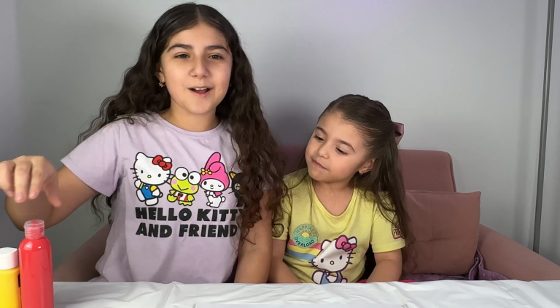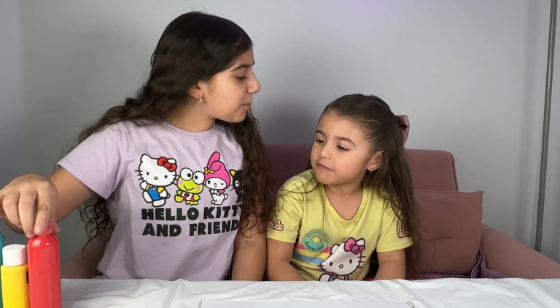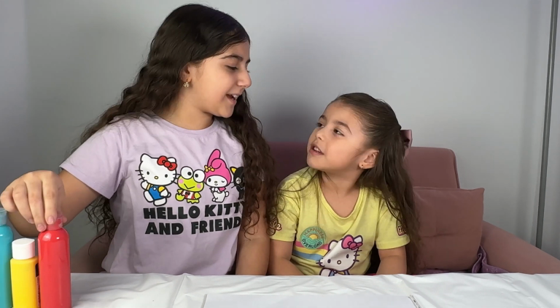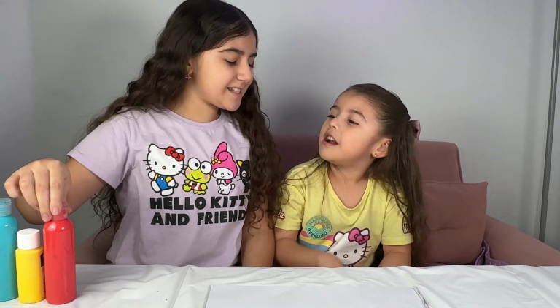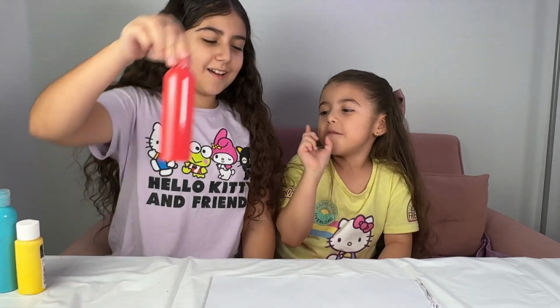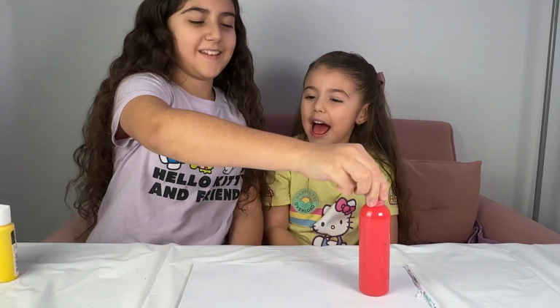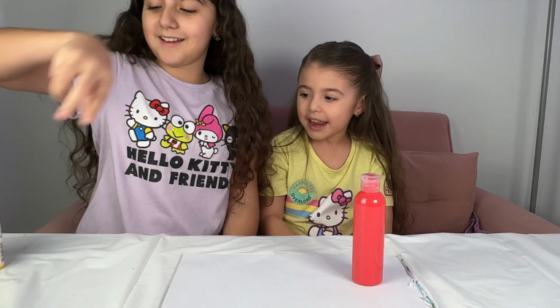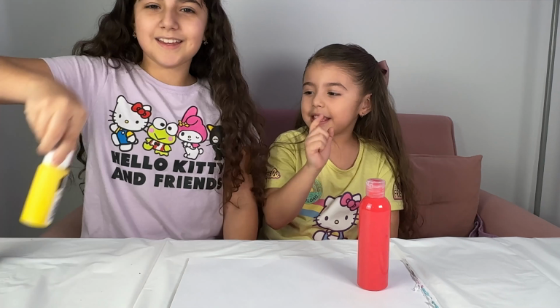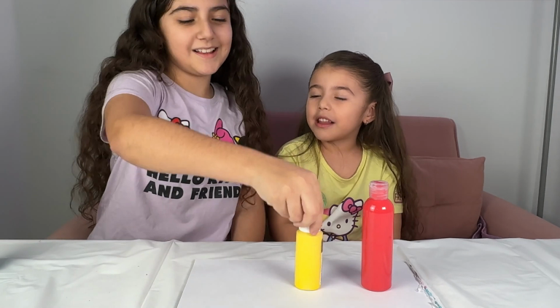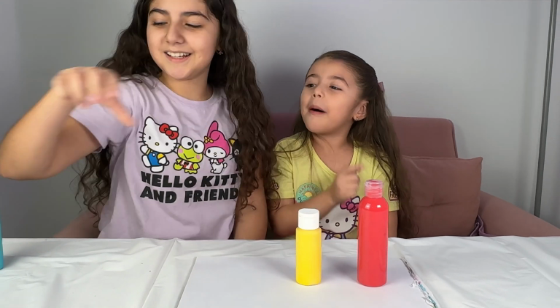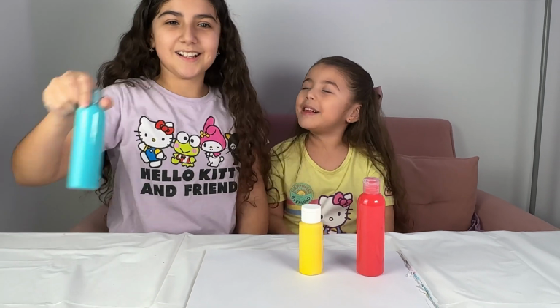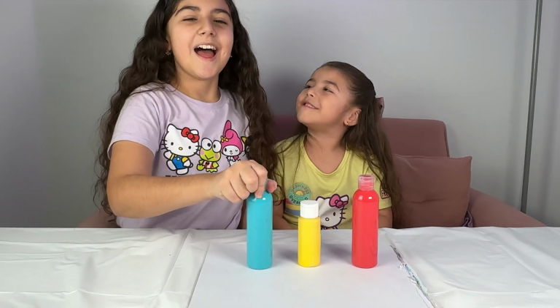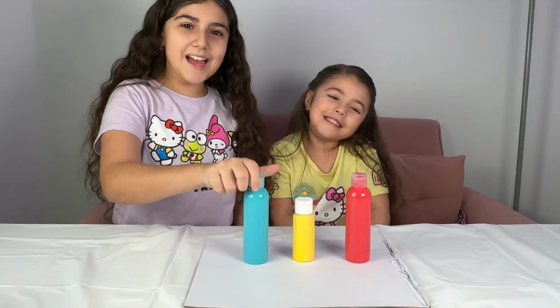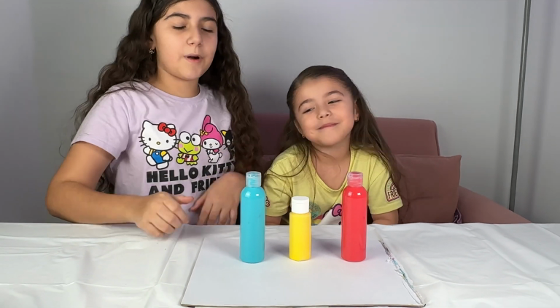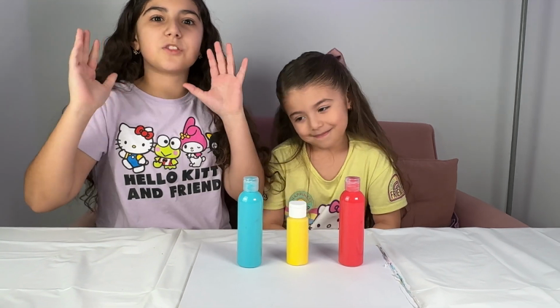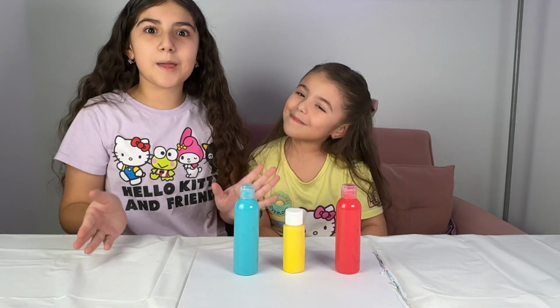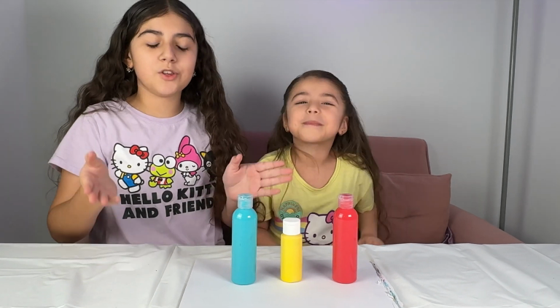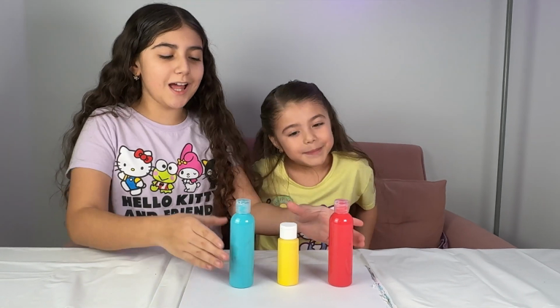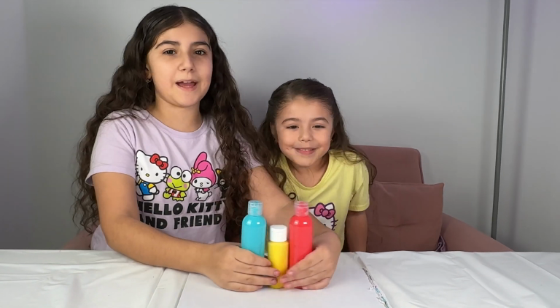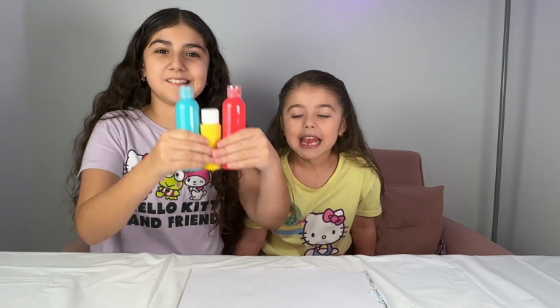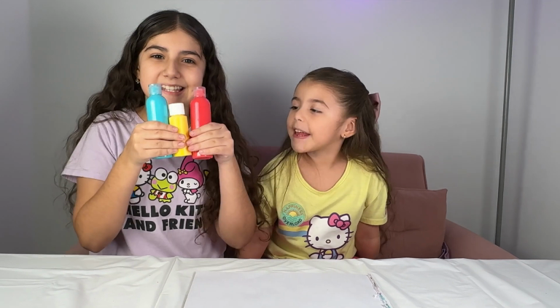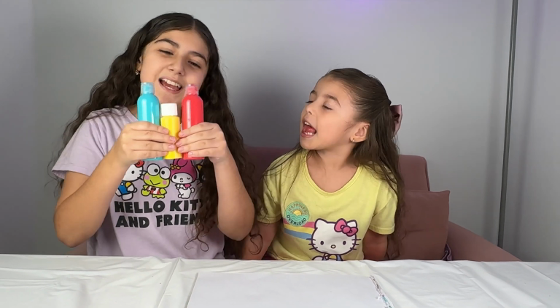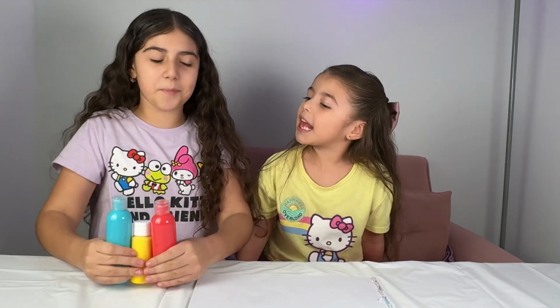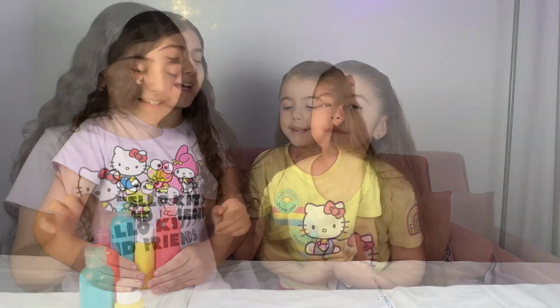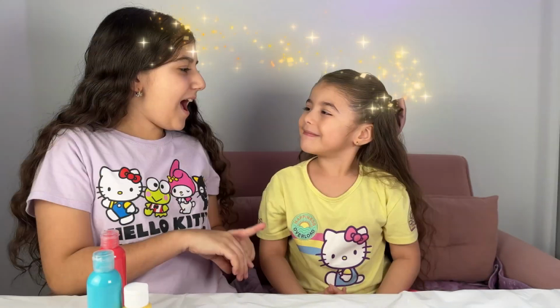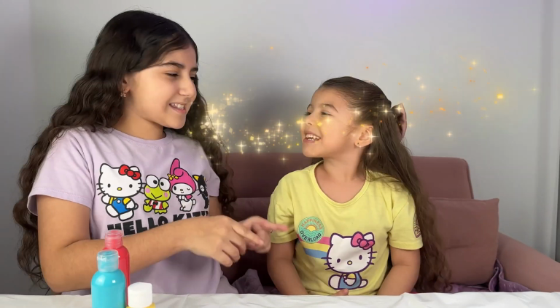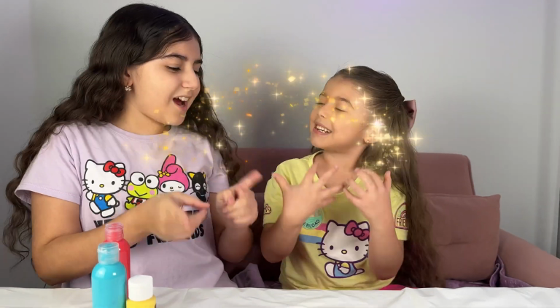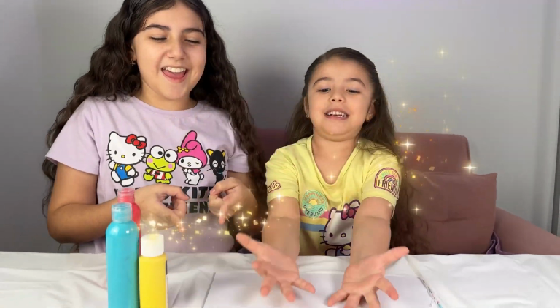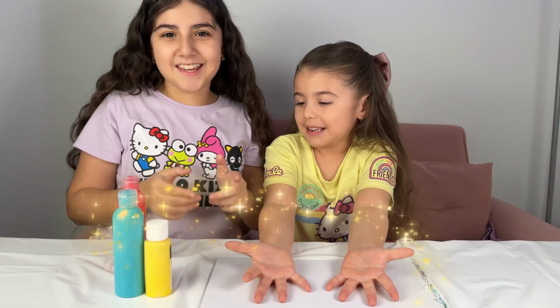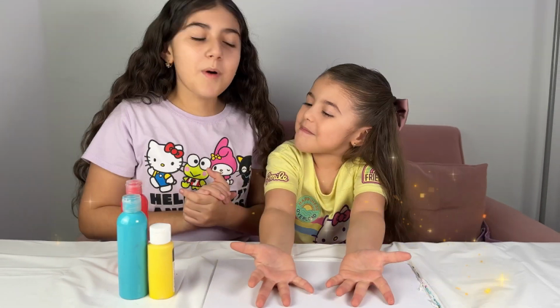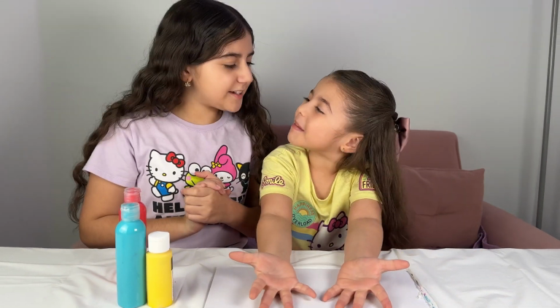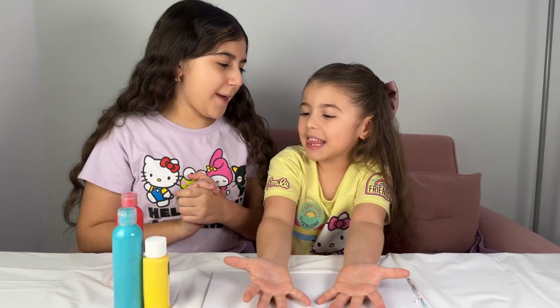What are the primary colors, sister? Red, yellow, blue! And we're going to make three more new colors by just using these colors — the primary colors! Let's get started! What color do you want to make?